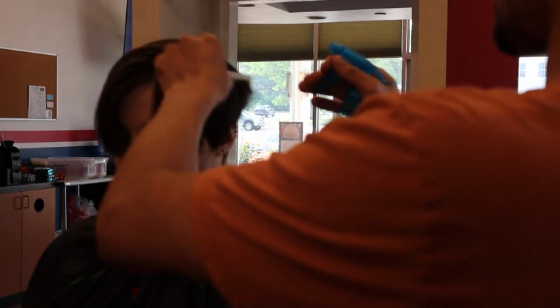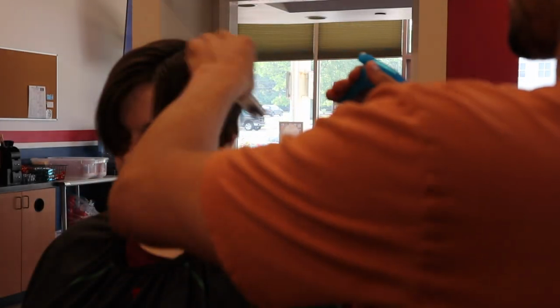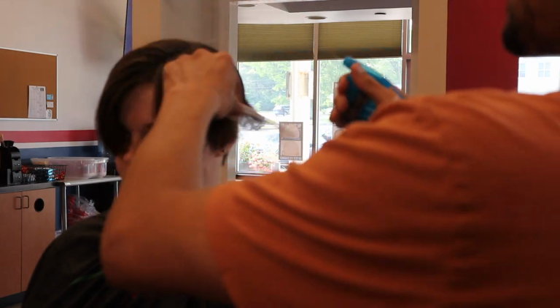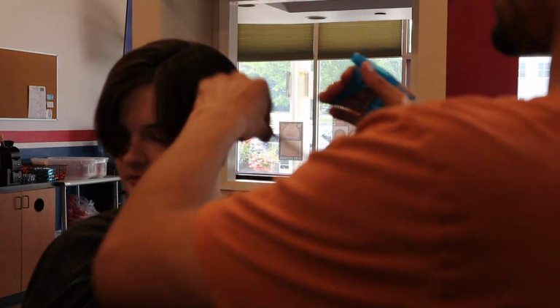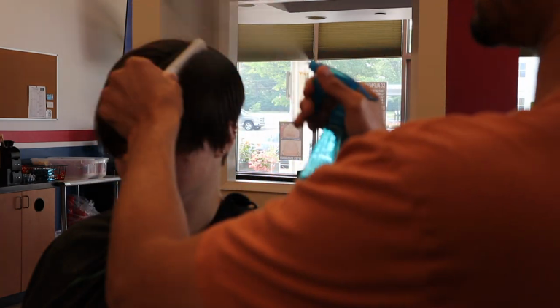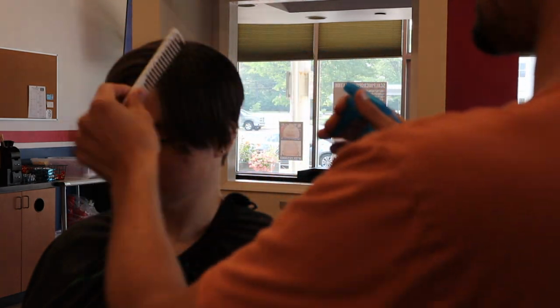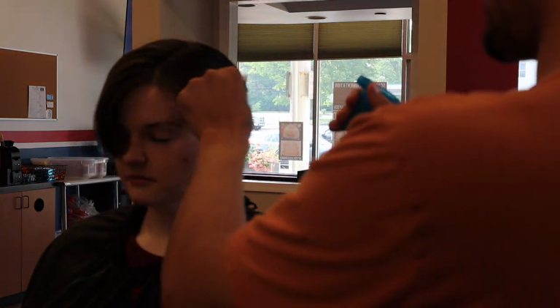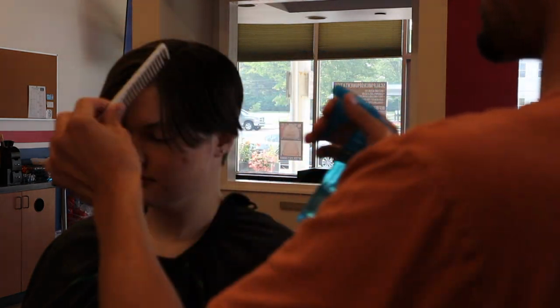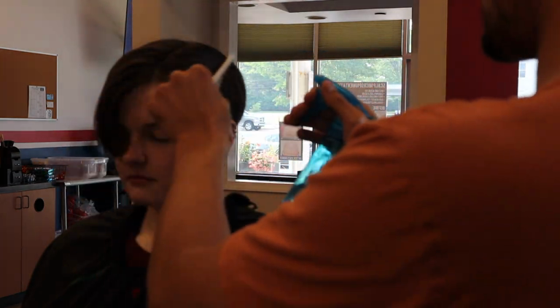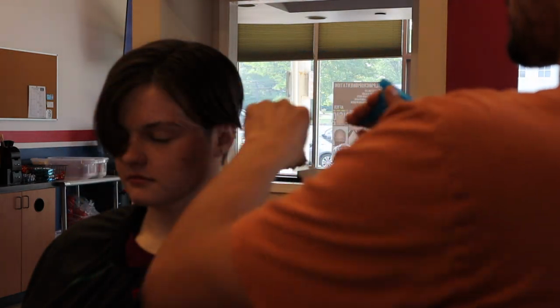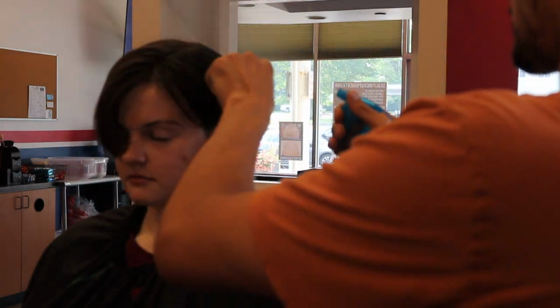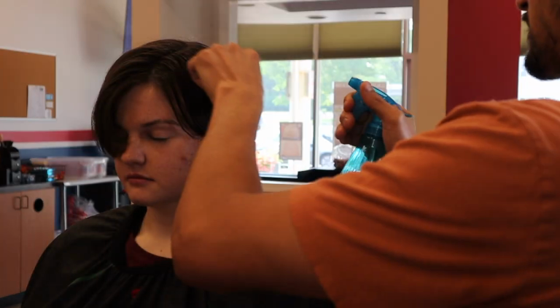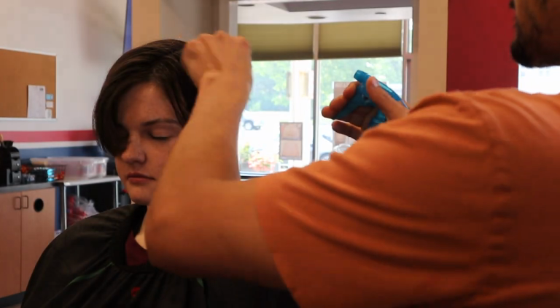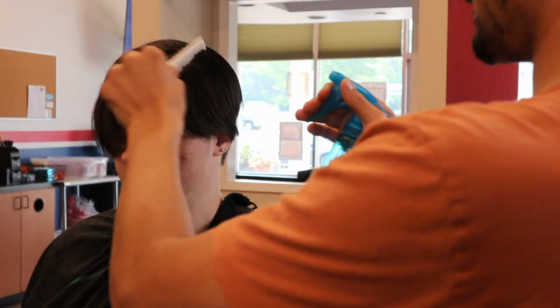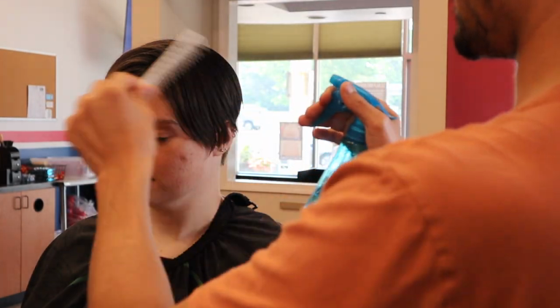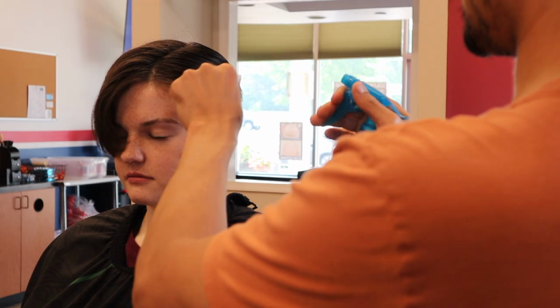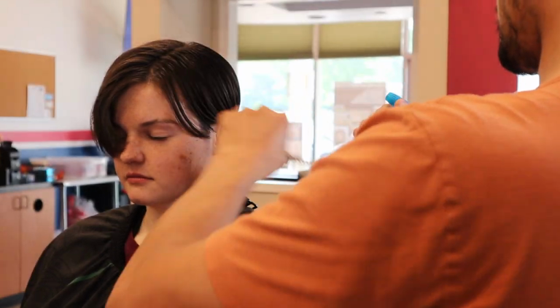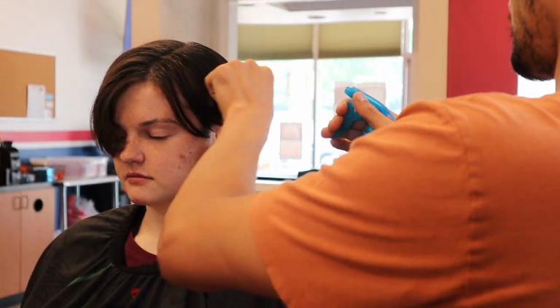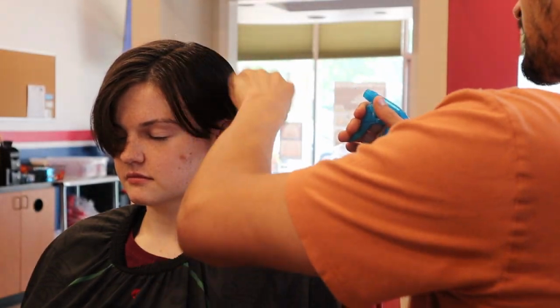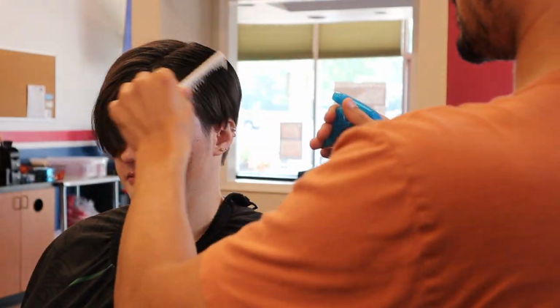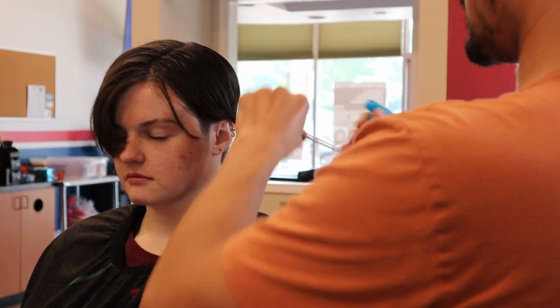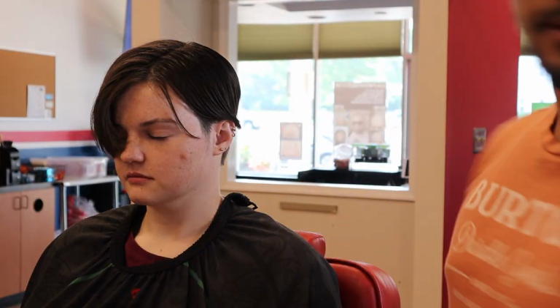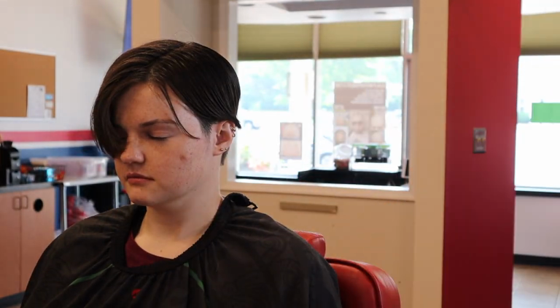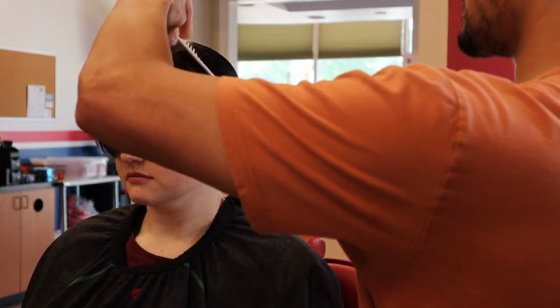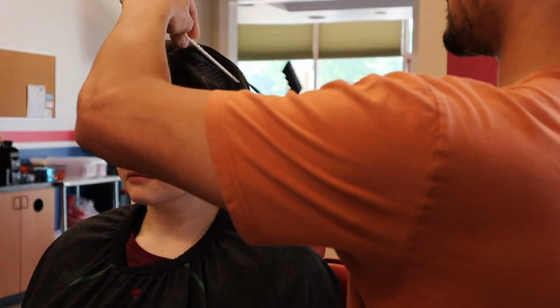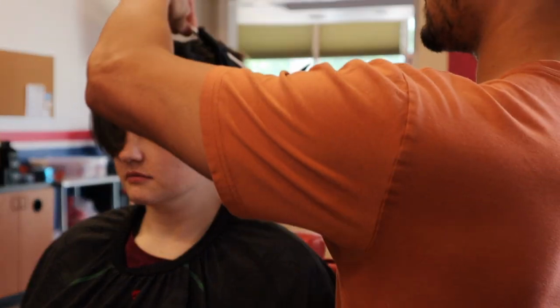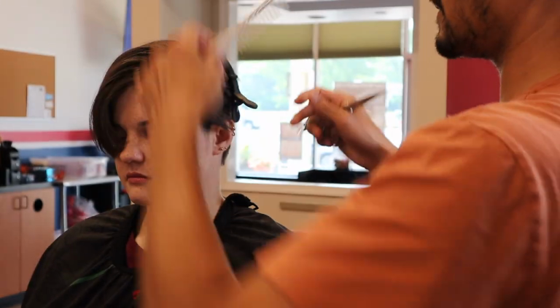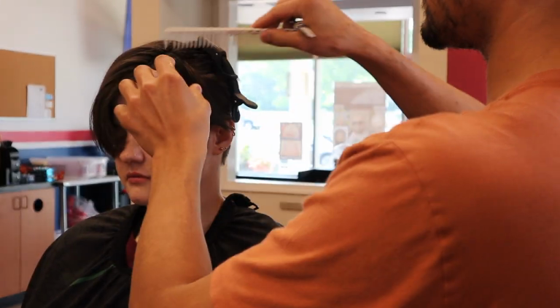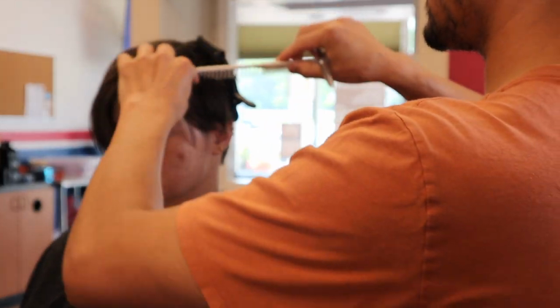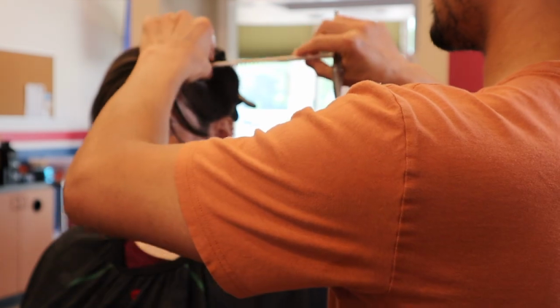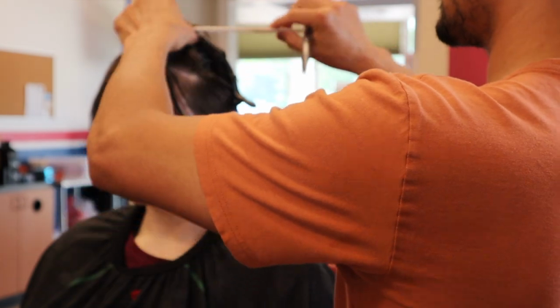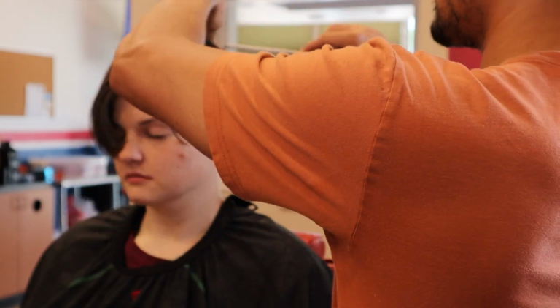When I'm saturating the hair I never get it so wet that there's water actually dripping off, because when that hair starts to dry it's going to curl up — and the more you wet it, the less the hair falls the way it would naturally.